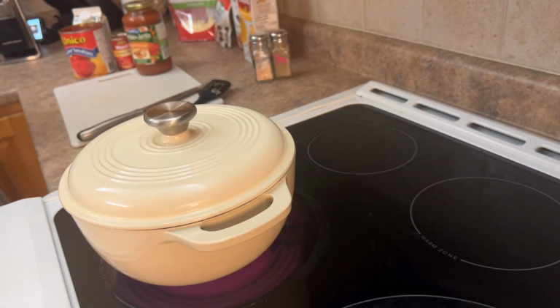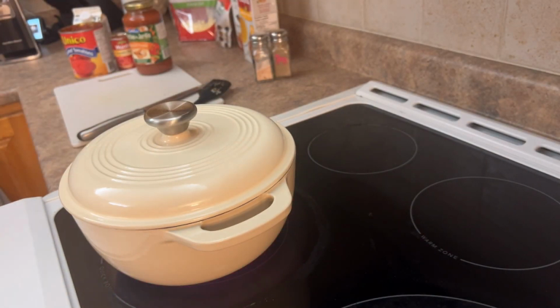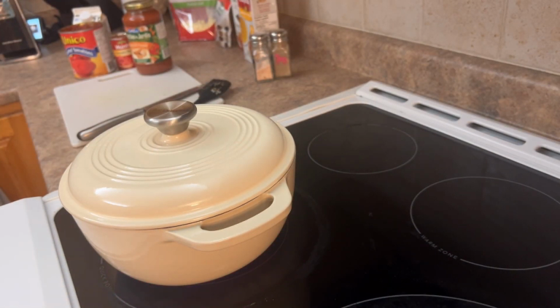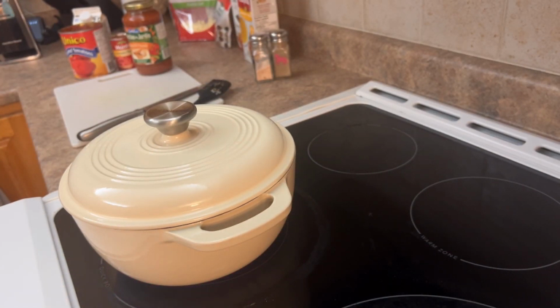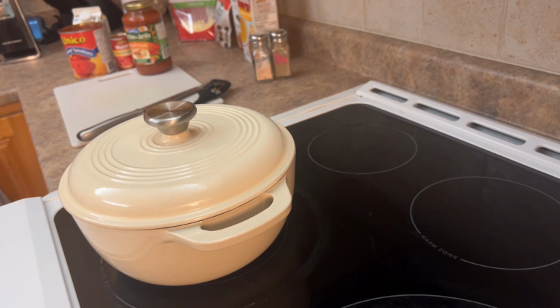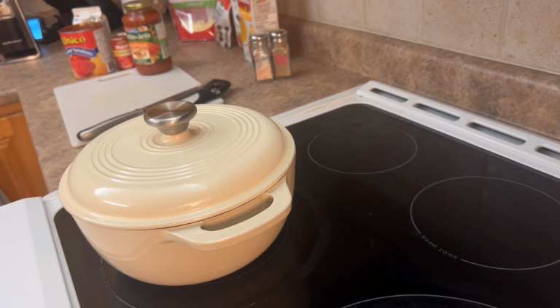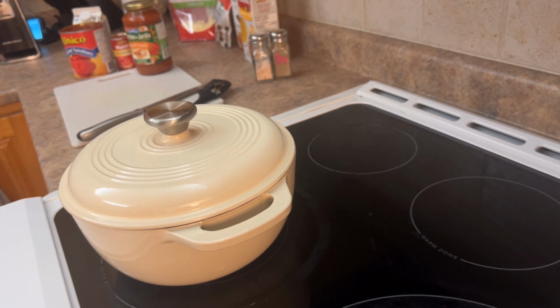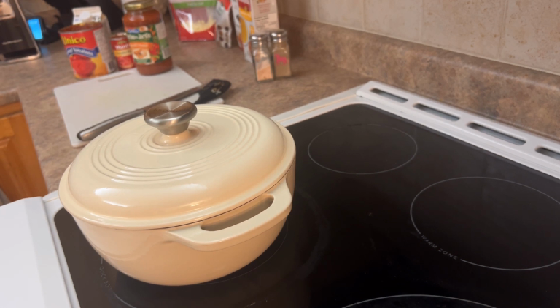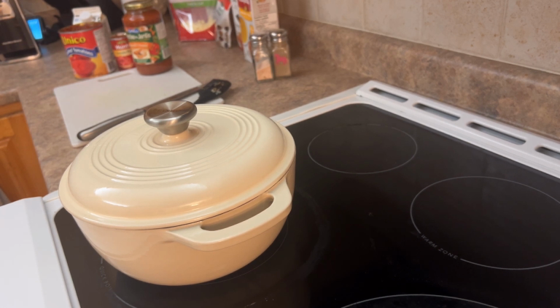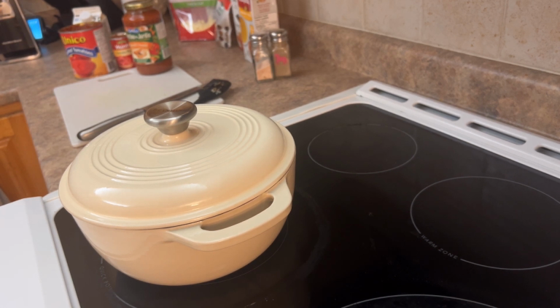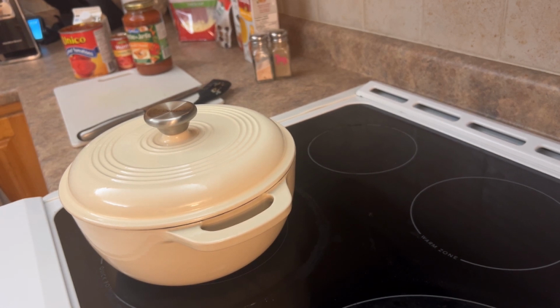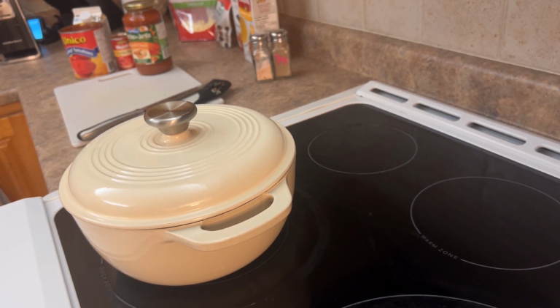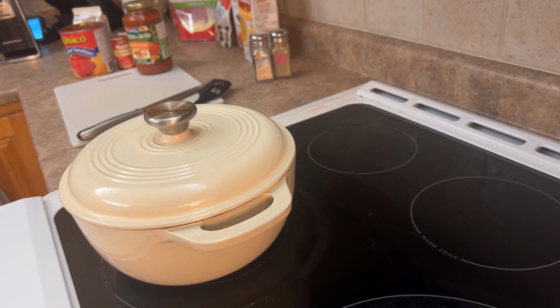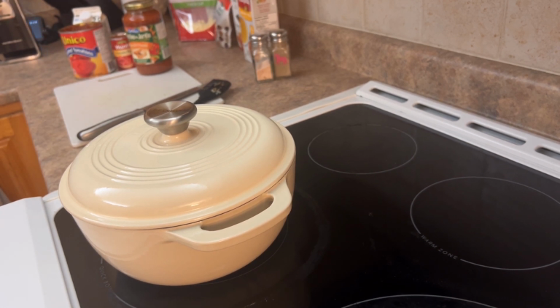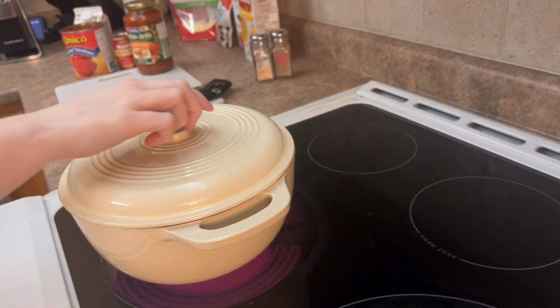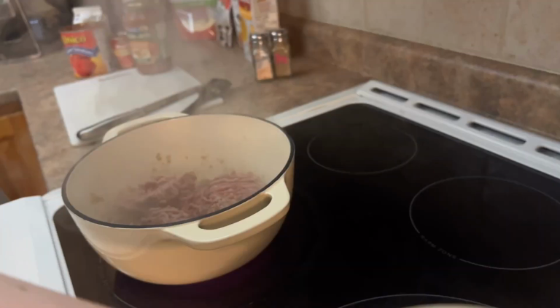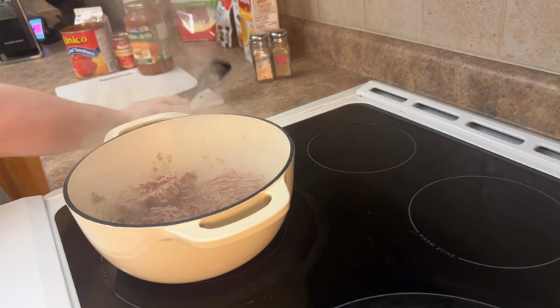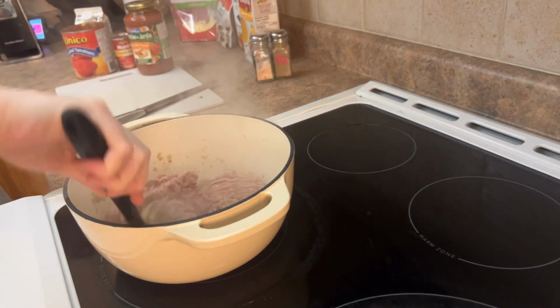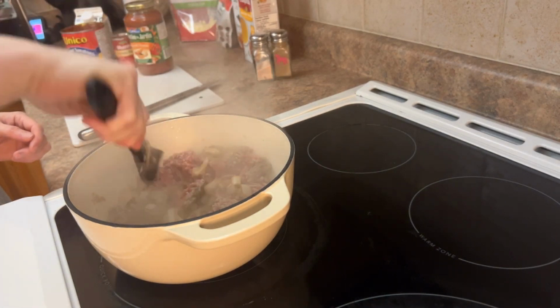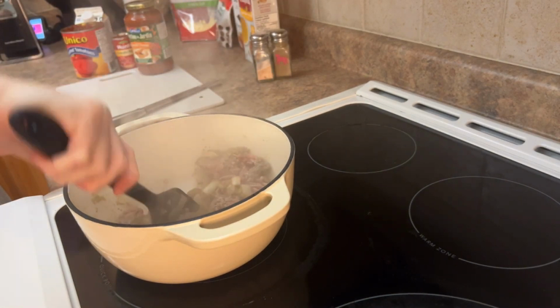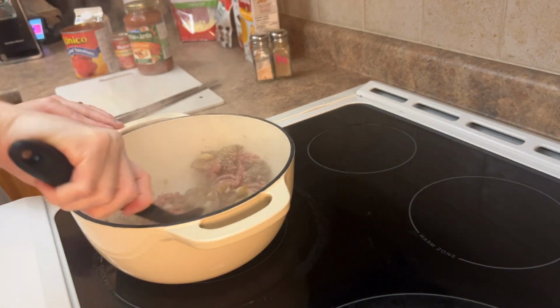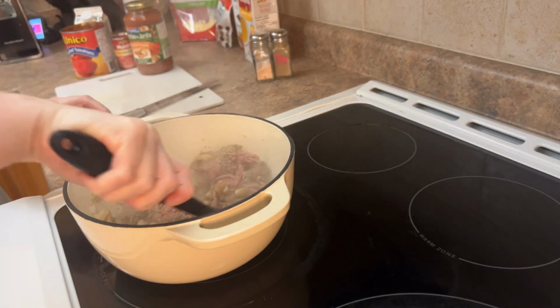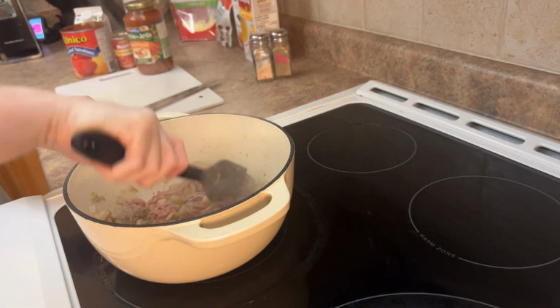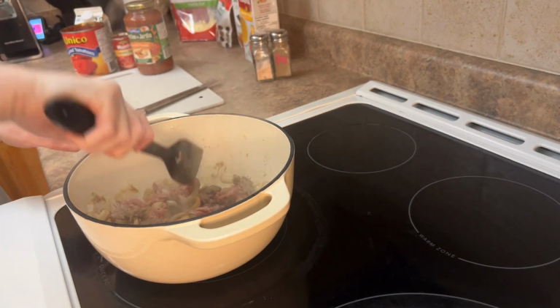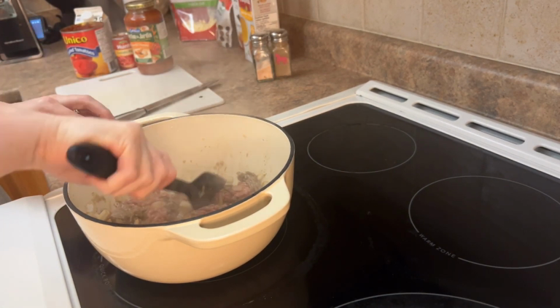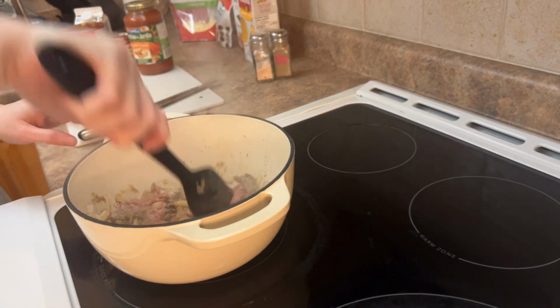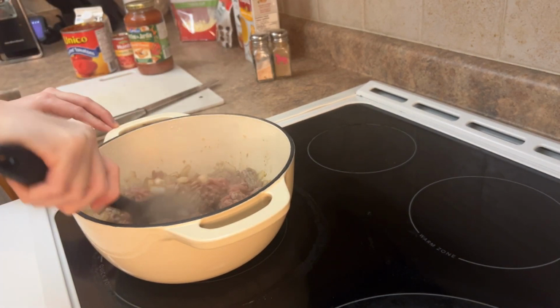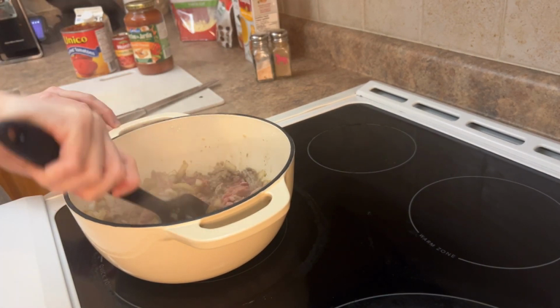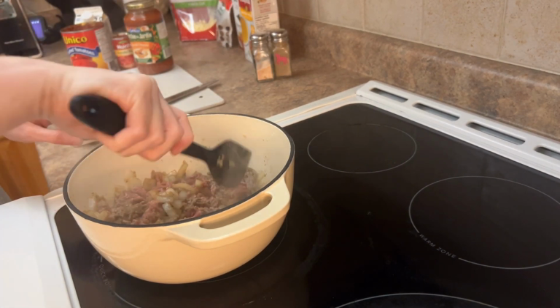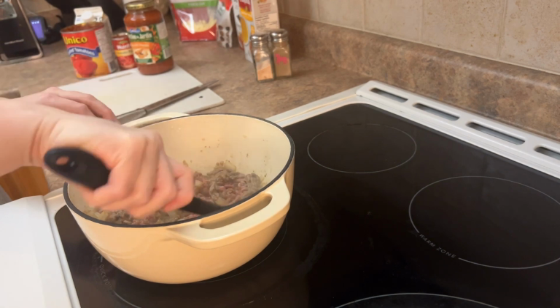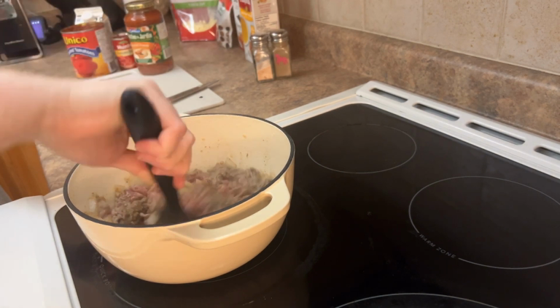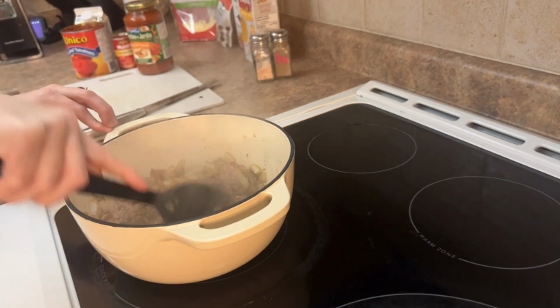I'm just going to cover that again and let it go. Keep mixing it. I'm going to chop up the beef and try to get it into smaller pieces as best as possible.